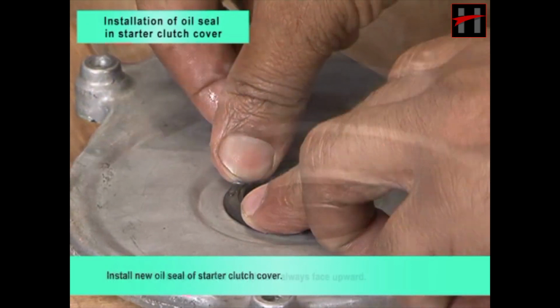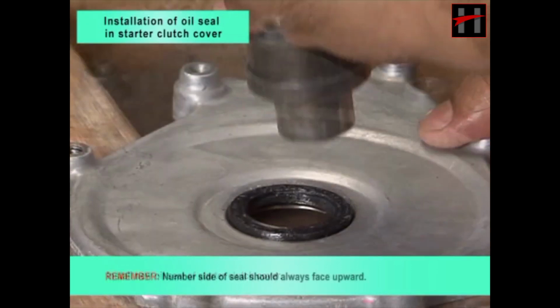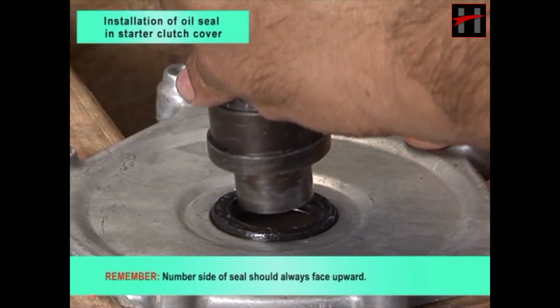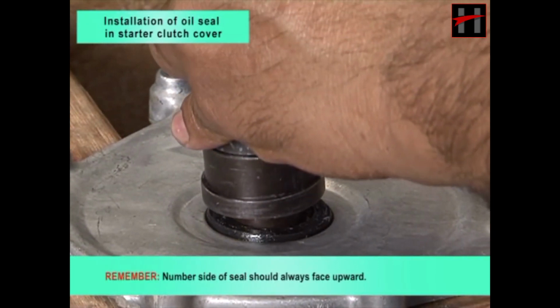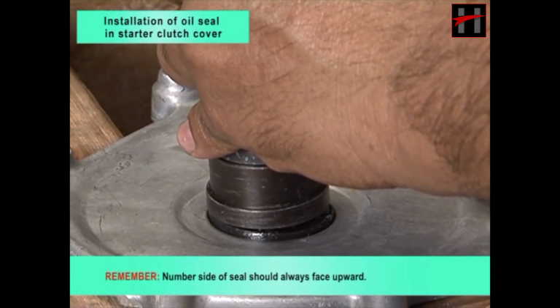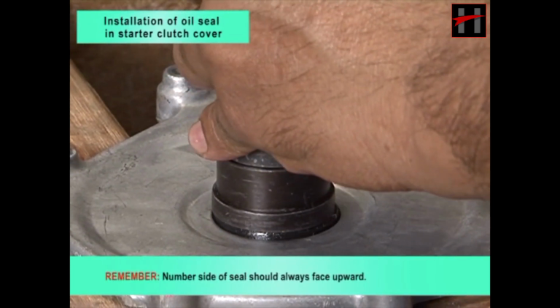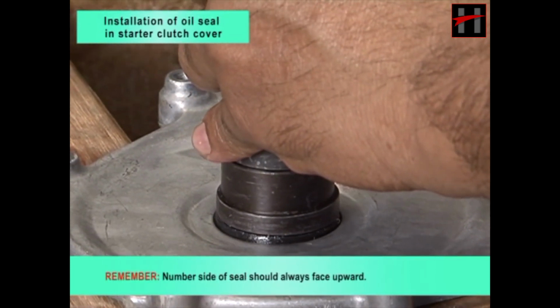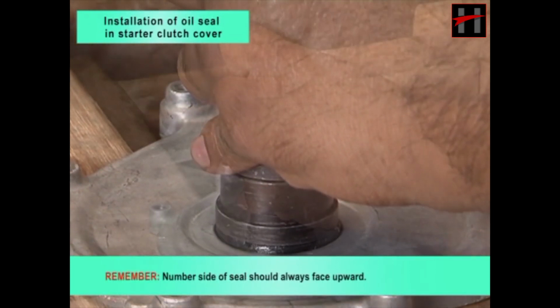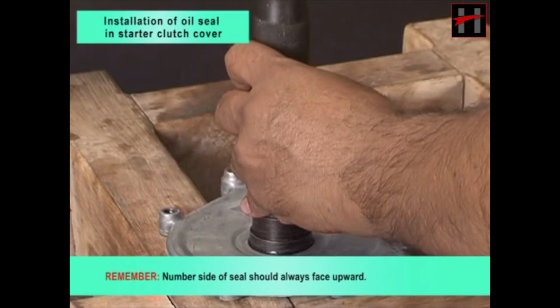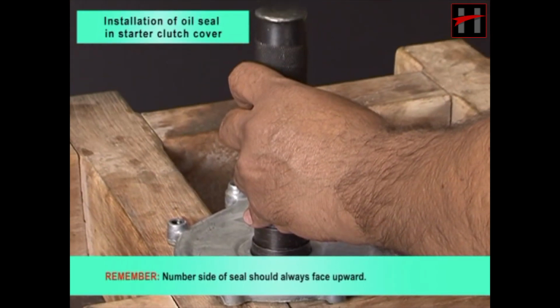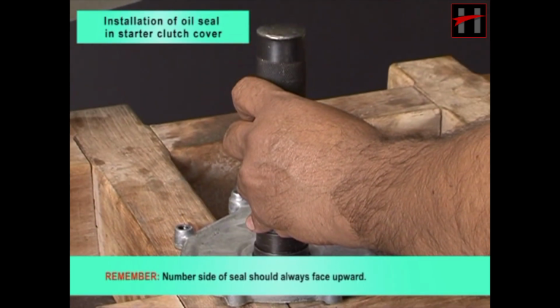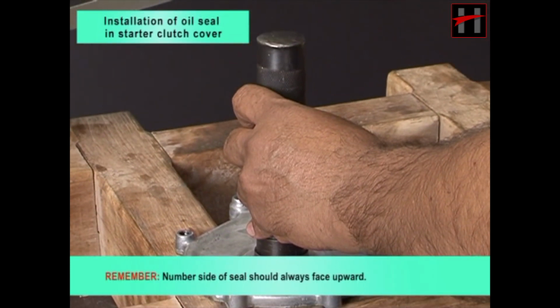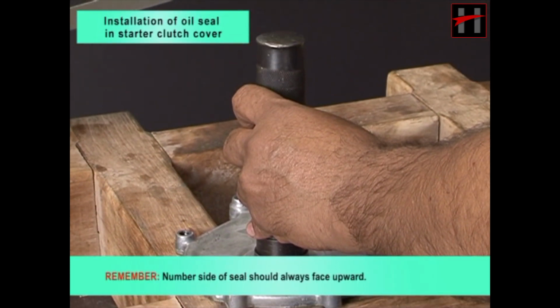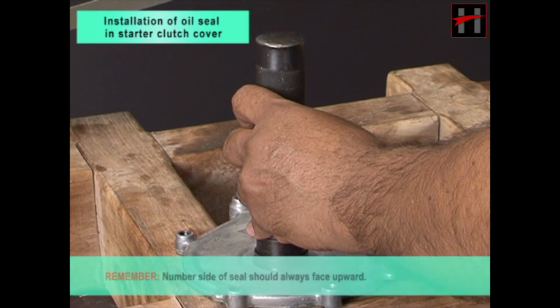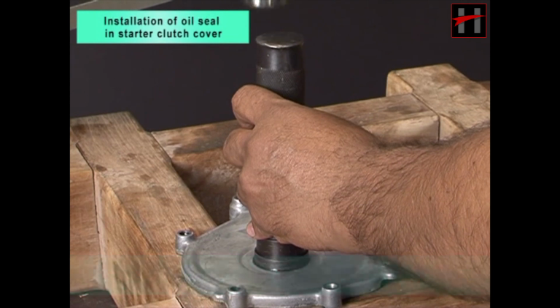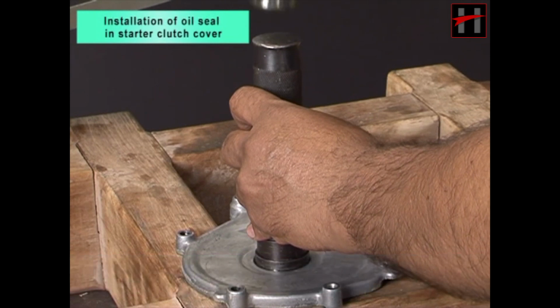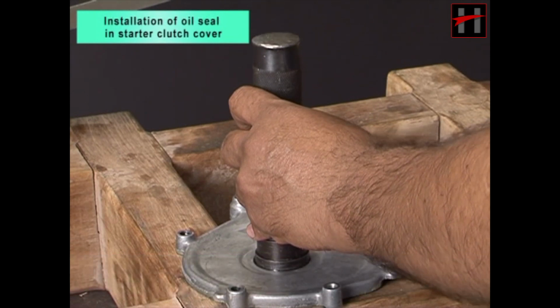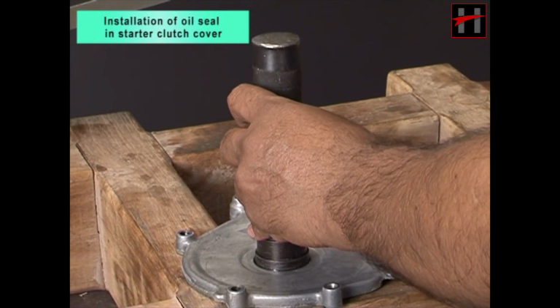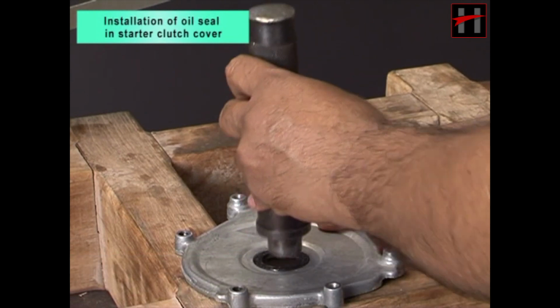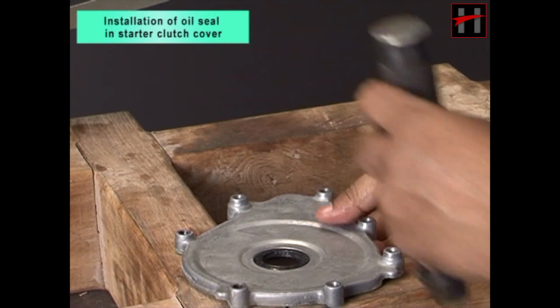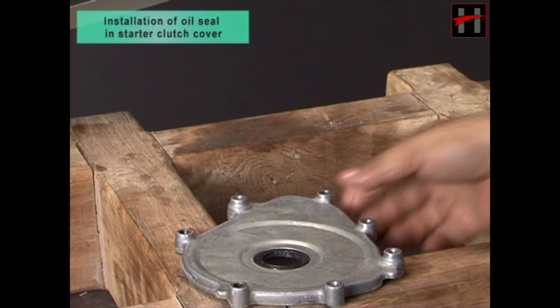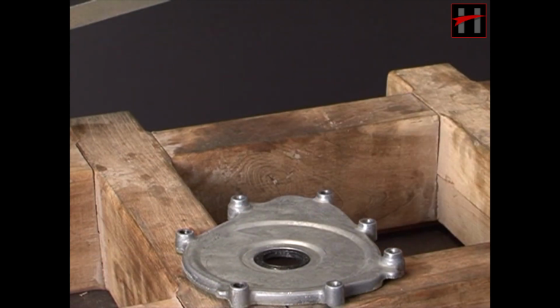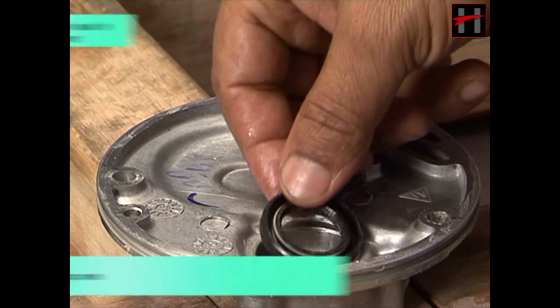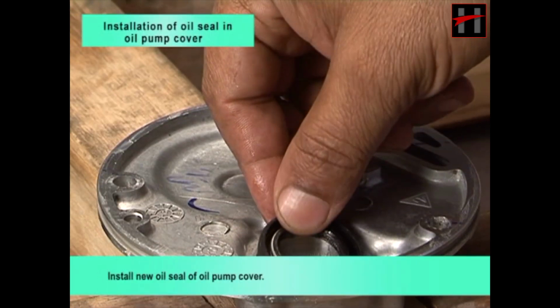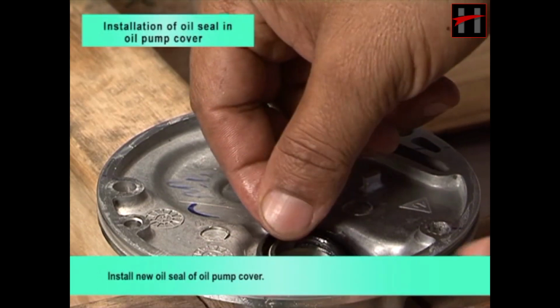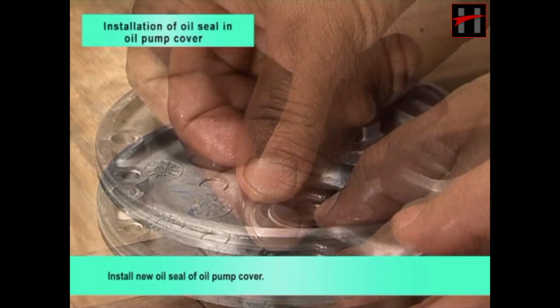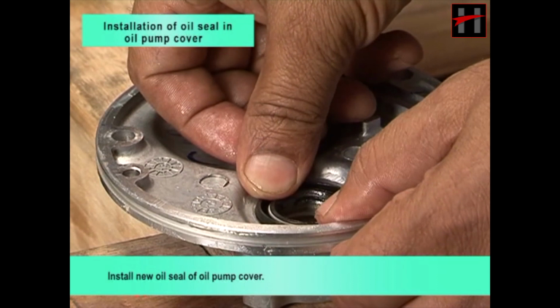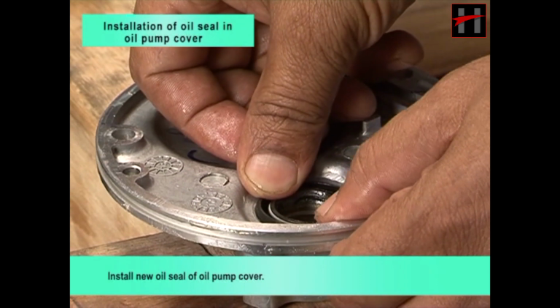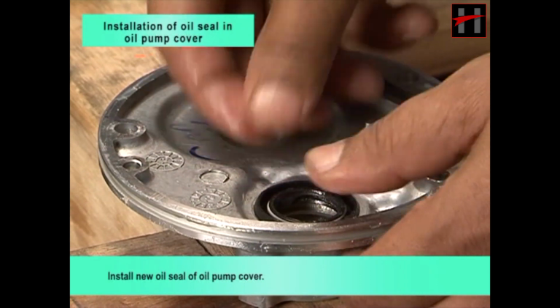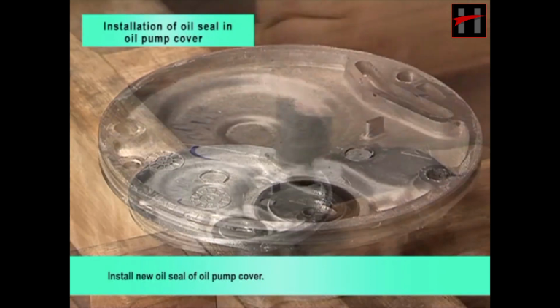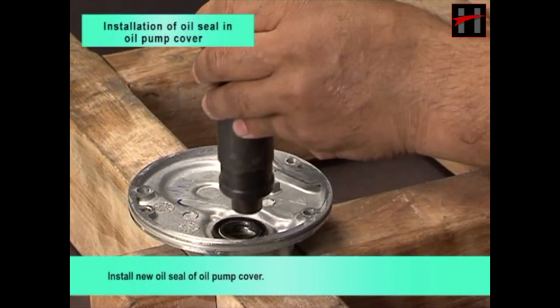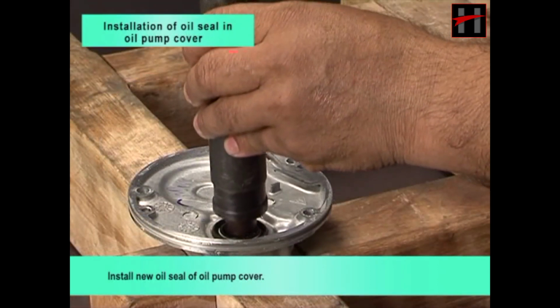Remember, number side of seal should always face upward. Install new oil seal of oil pump cover.